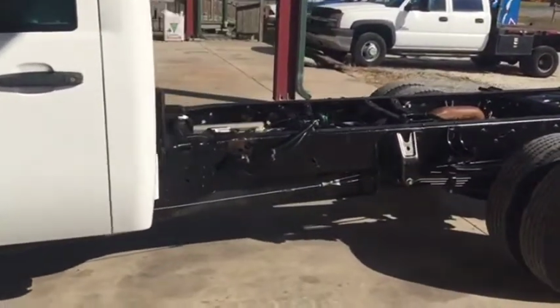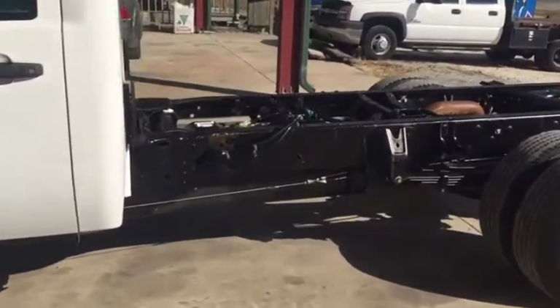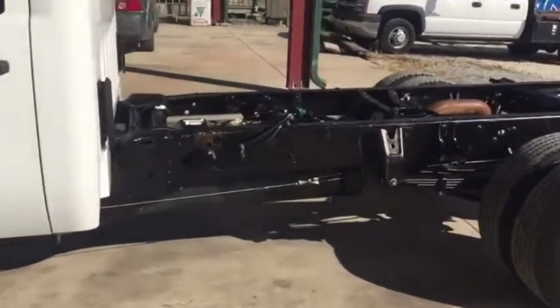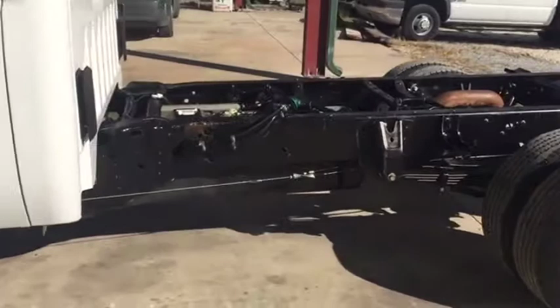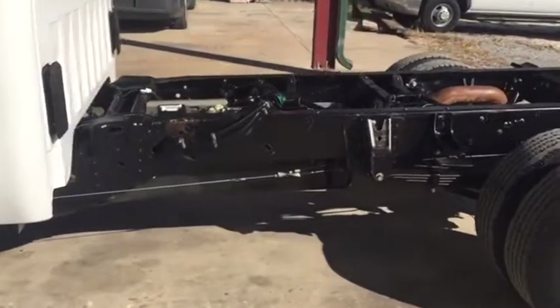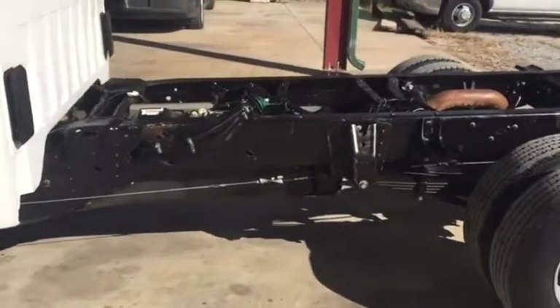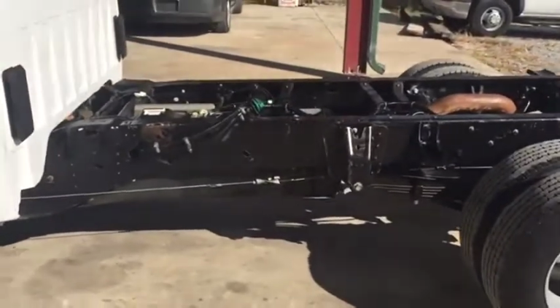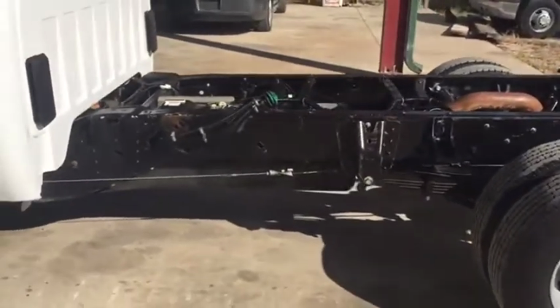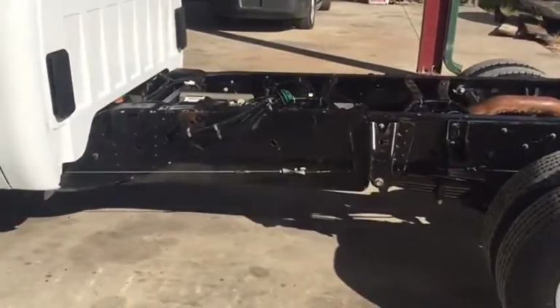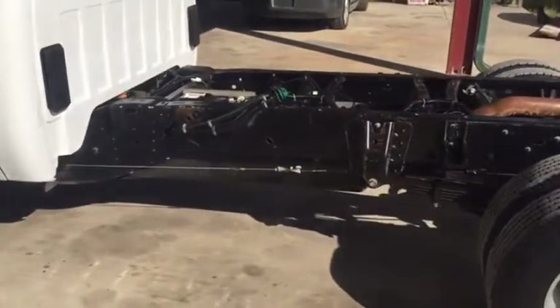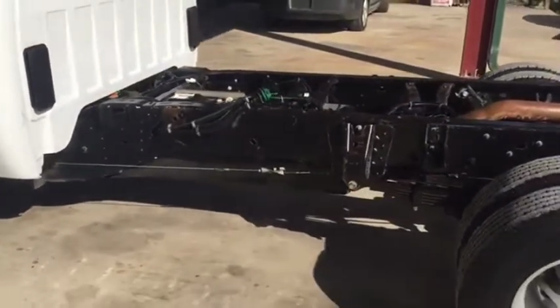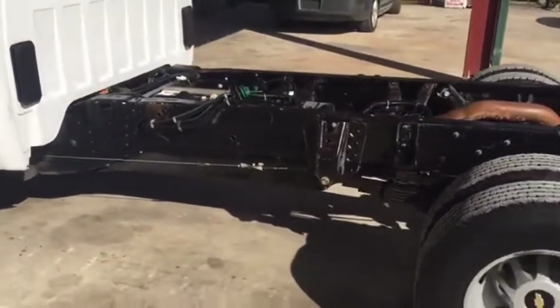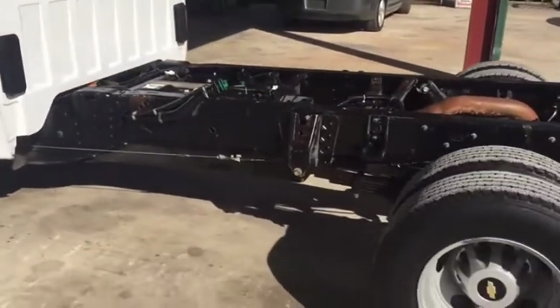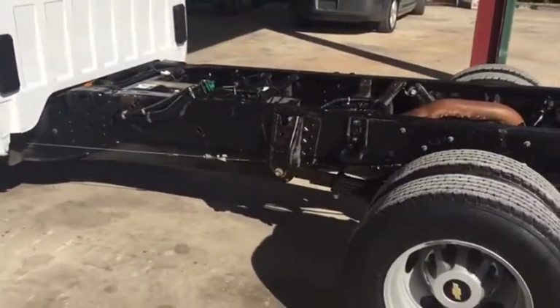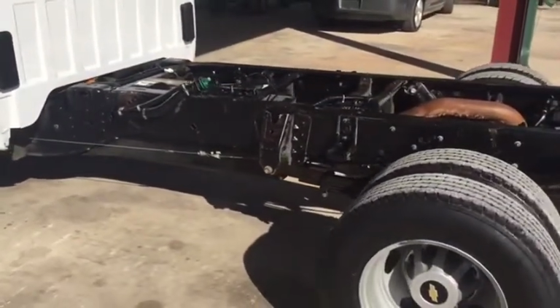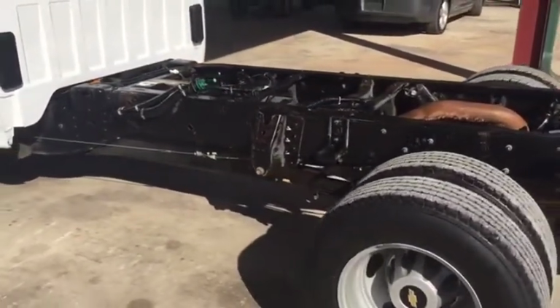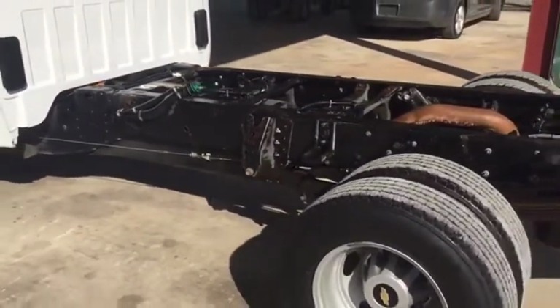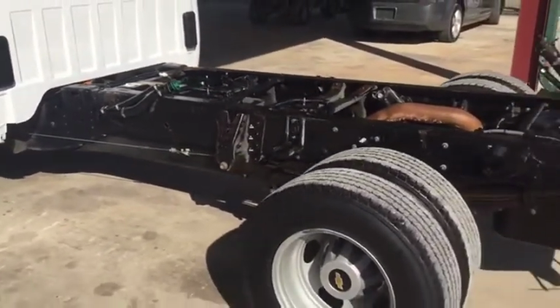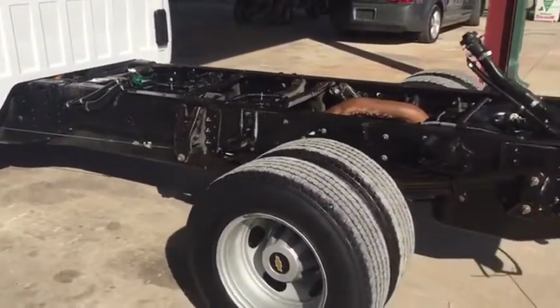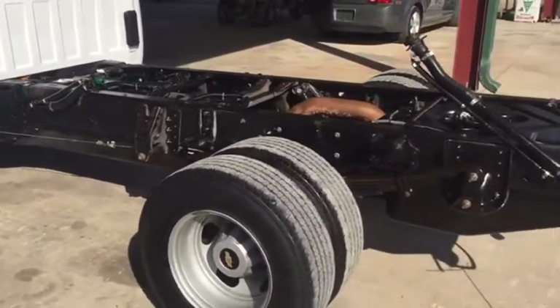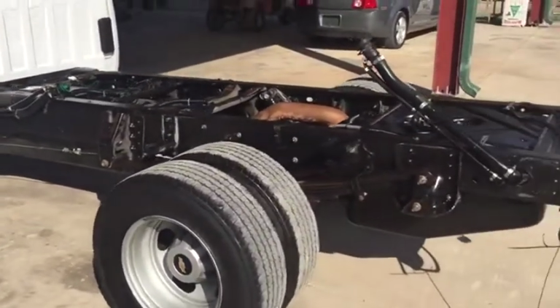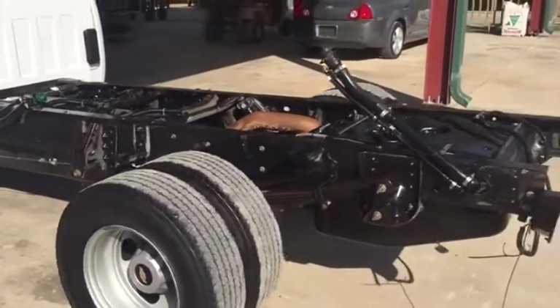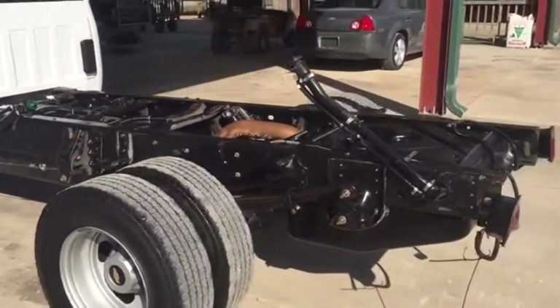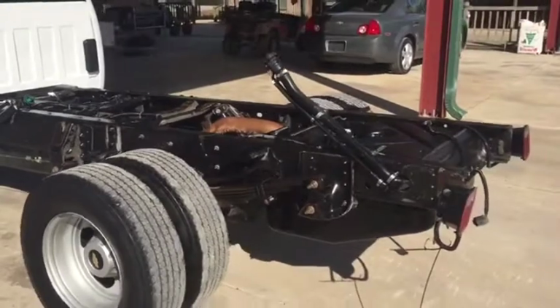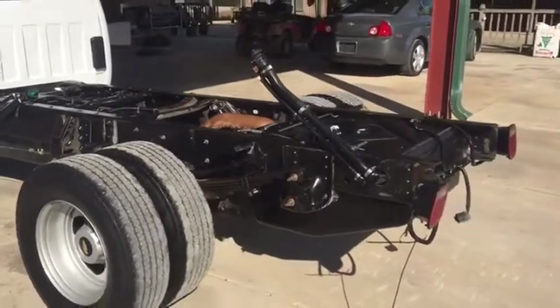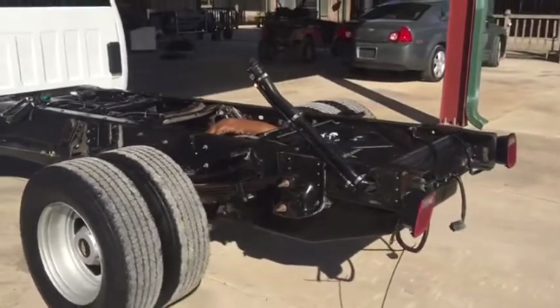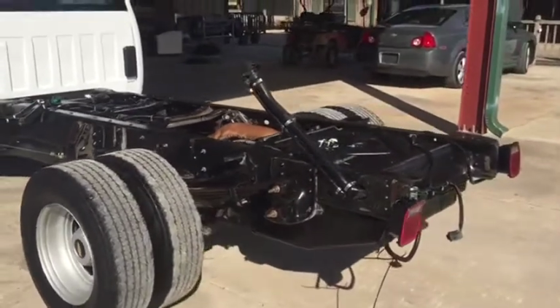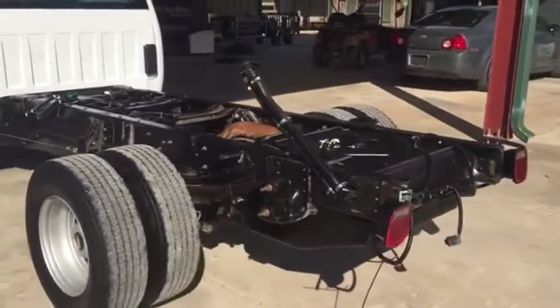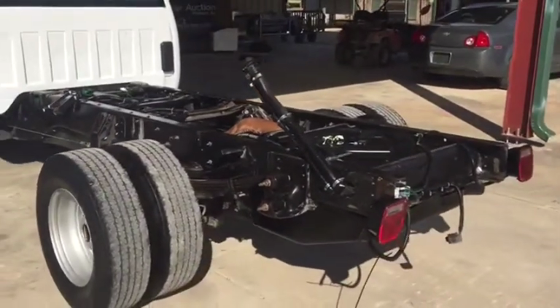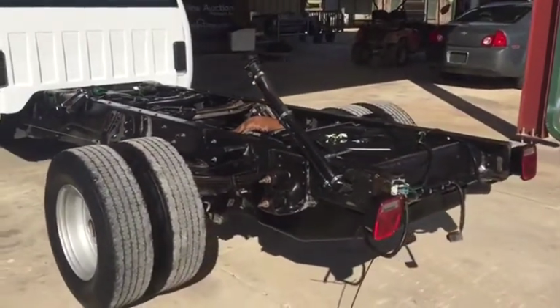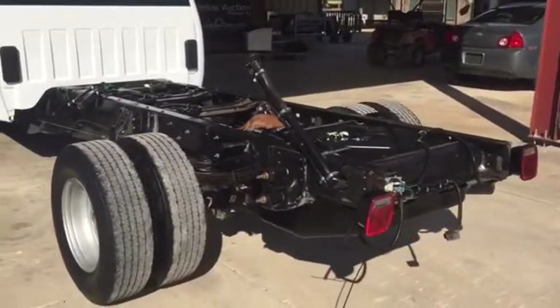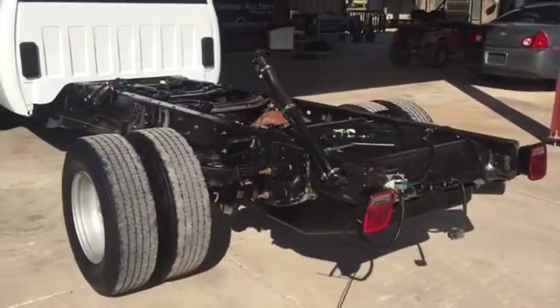They have the factory installed PTO switch on the dash. It does not have the pump on the transmission — something you've got to add — but it has the factory installed PTO switch with the high idle.